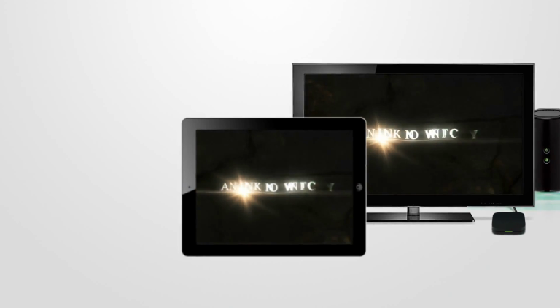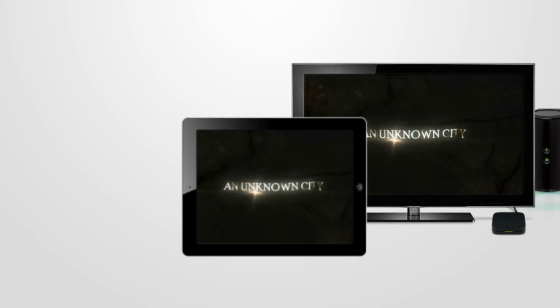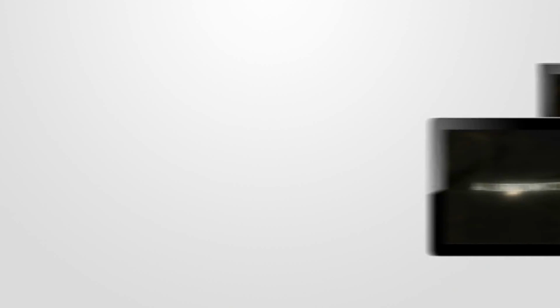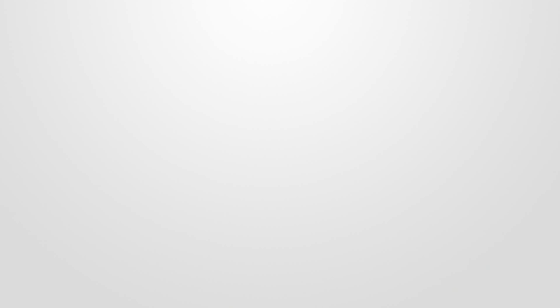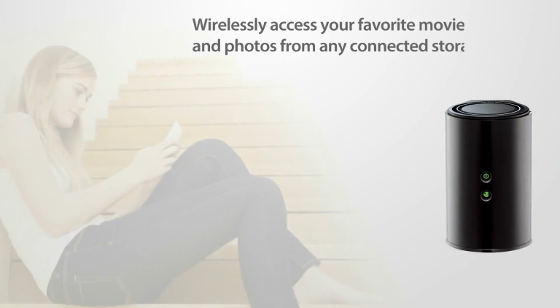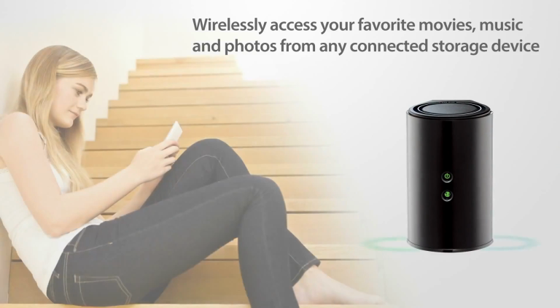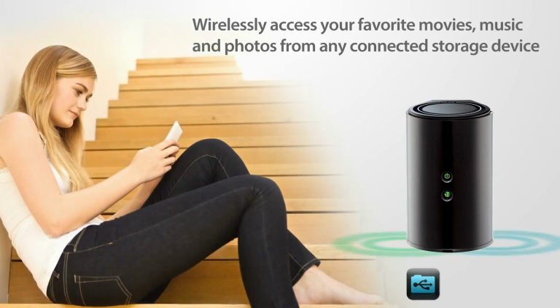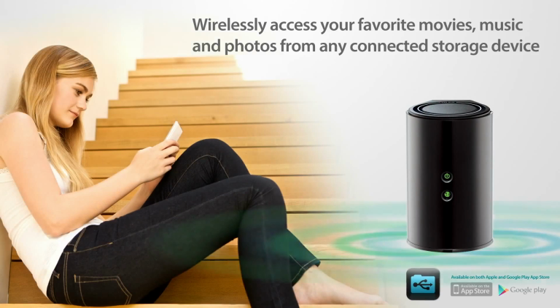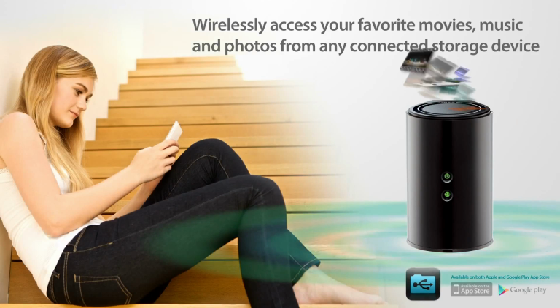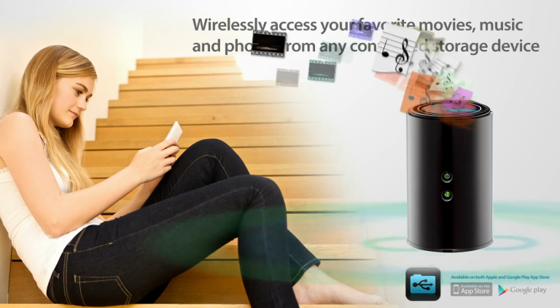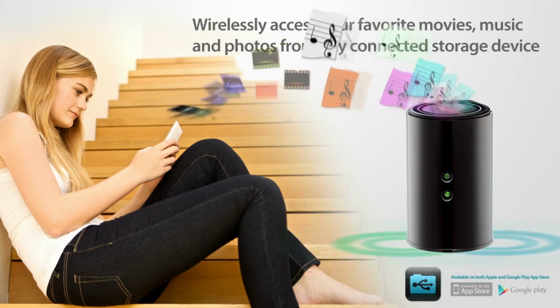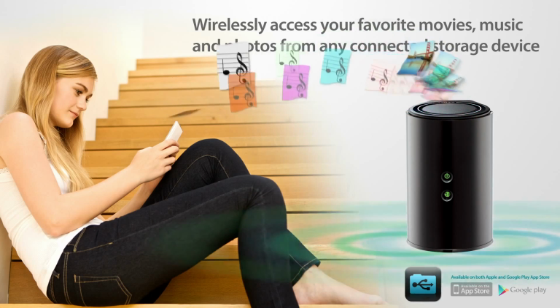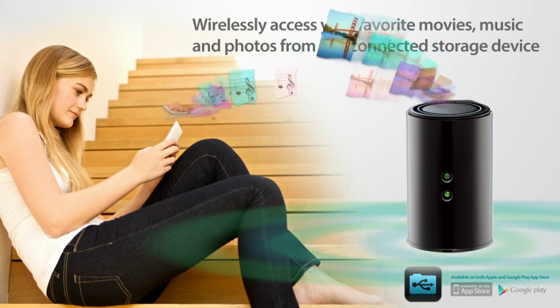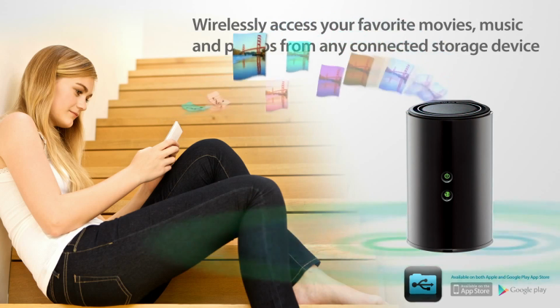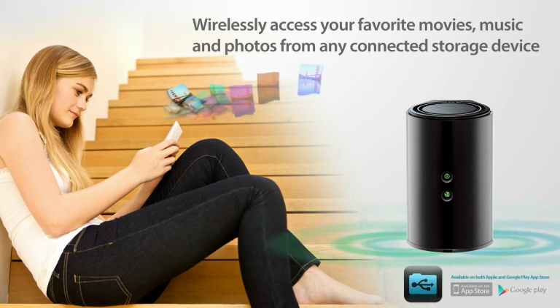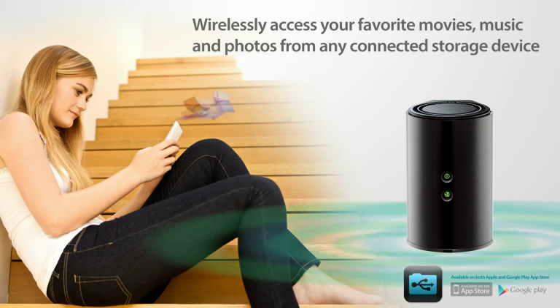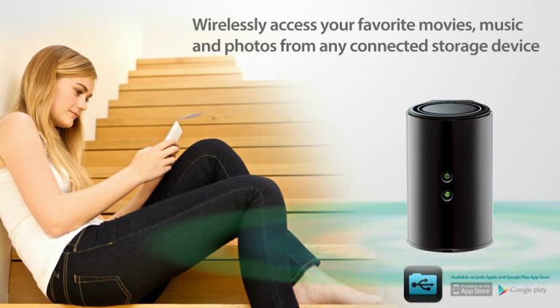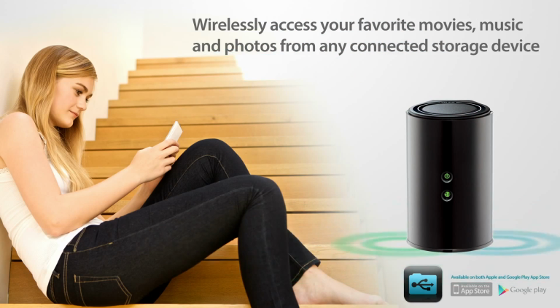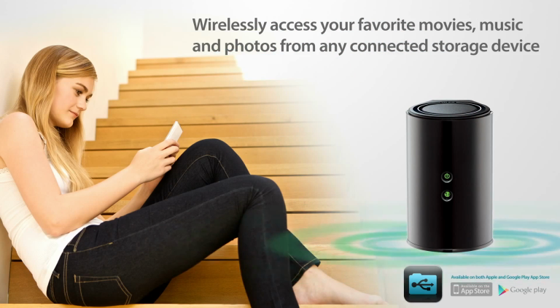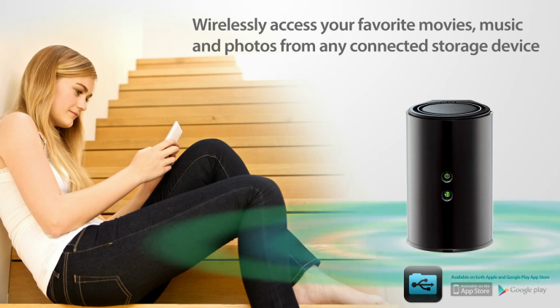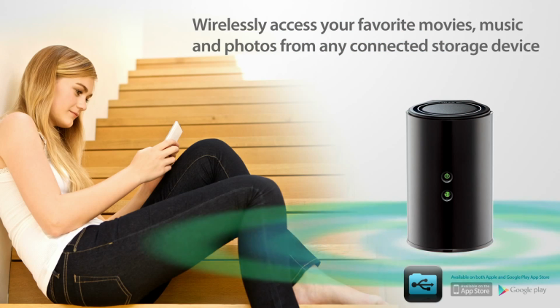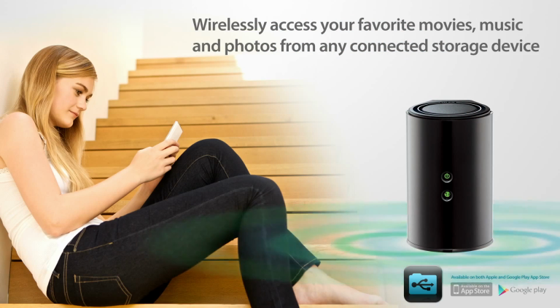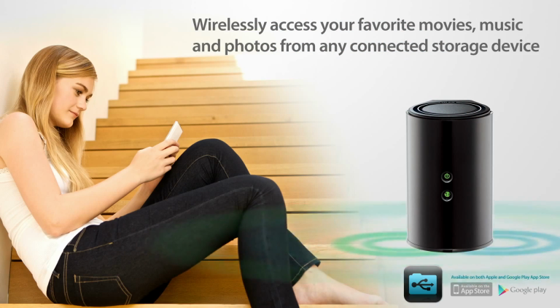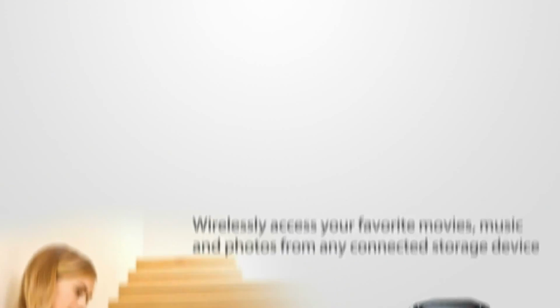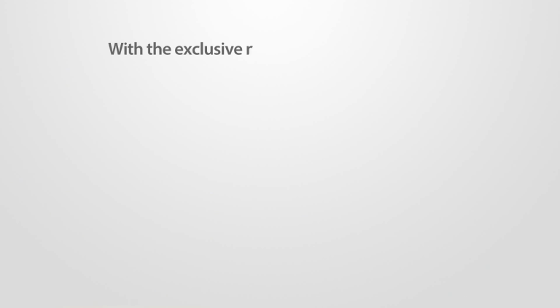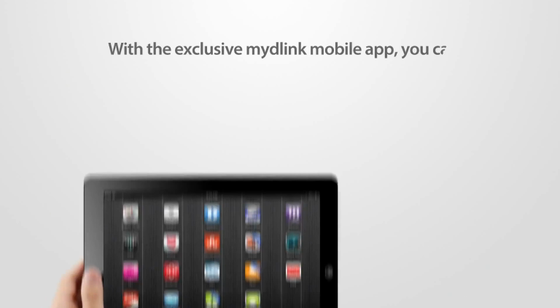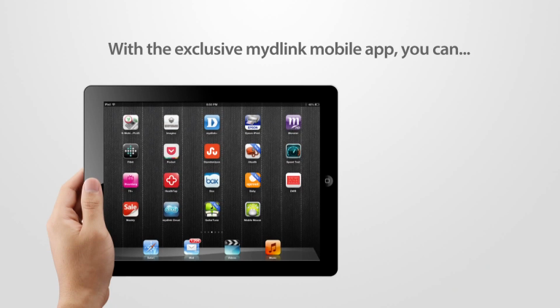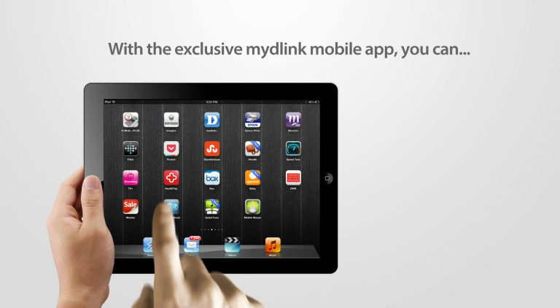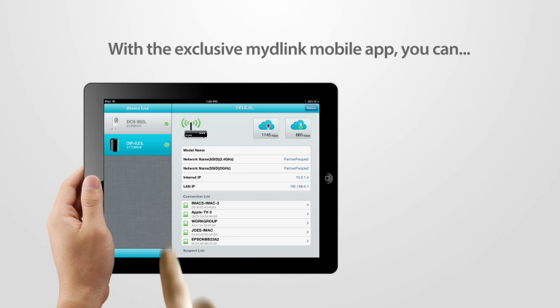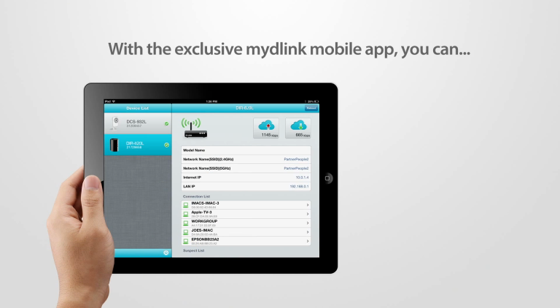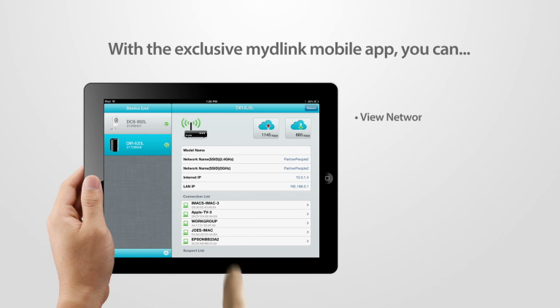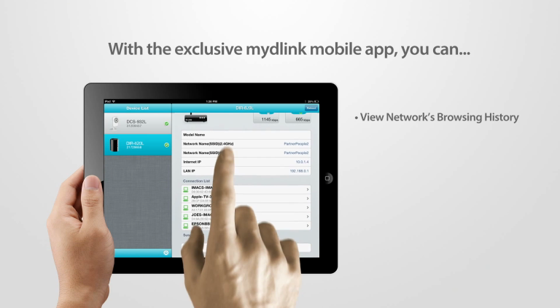Wirelessly access your favorite movies, music, and photos from any connected storage drive directly to your iPhone, iPad, or Android device with the Shareport mobile app.